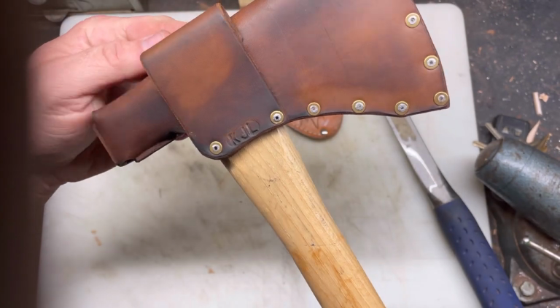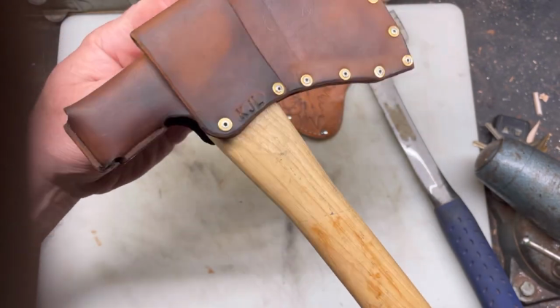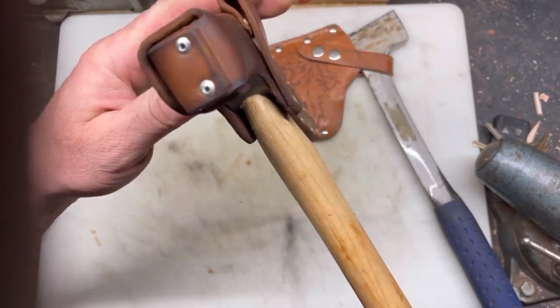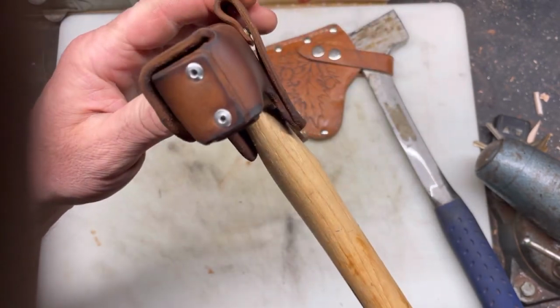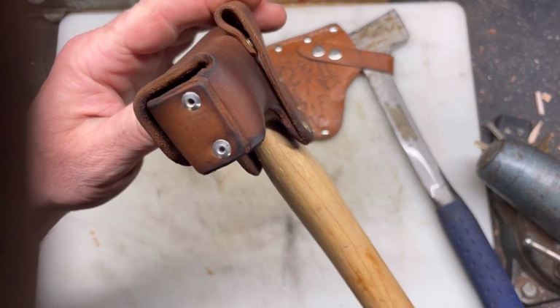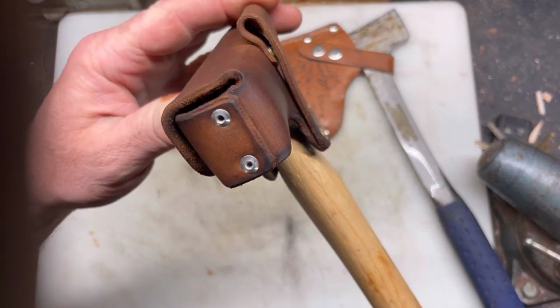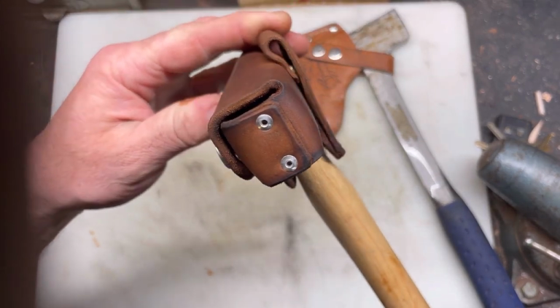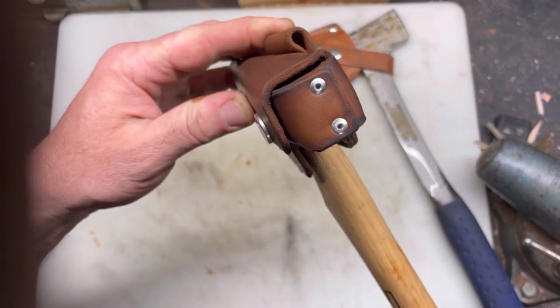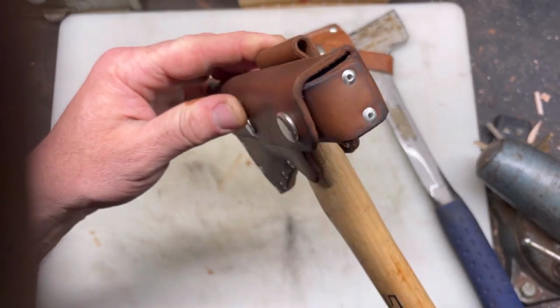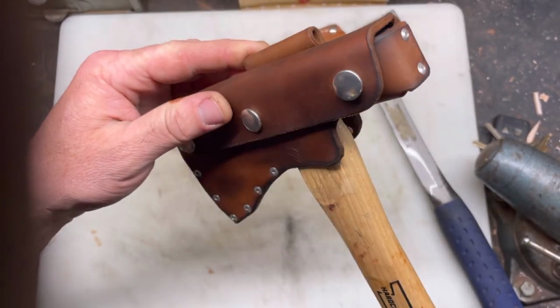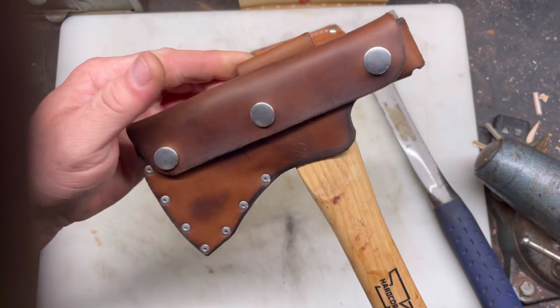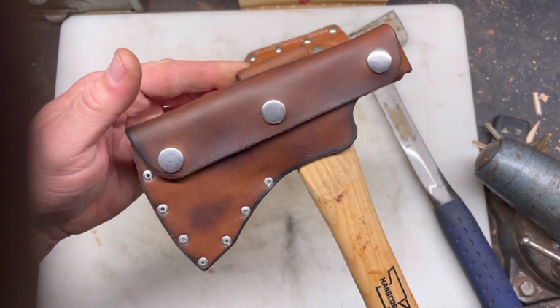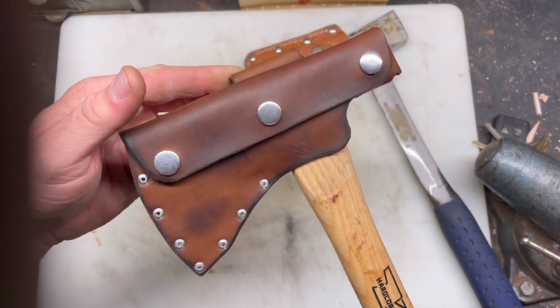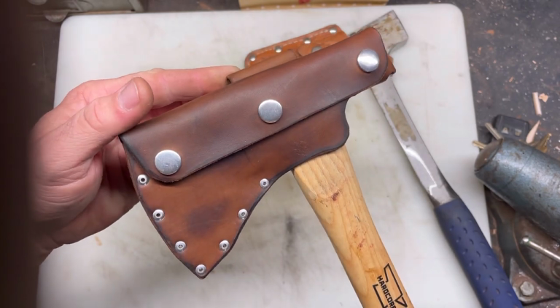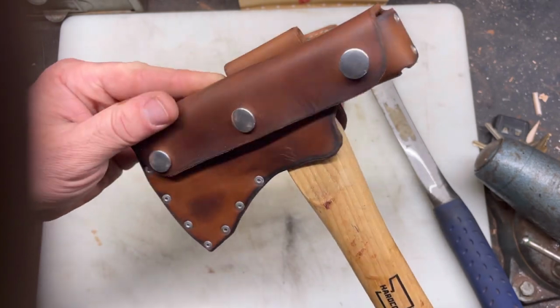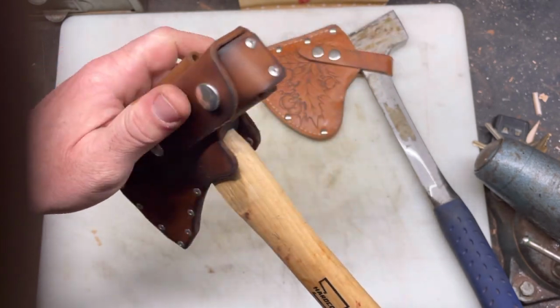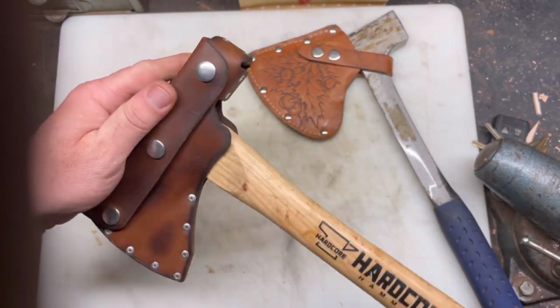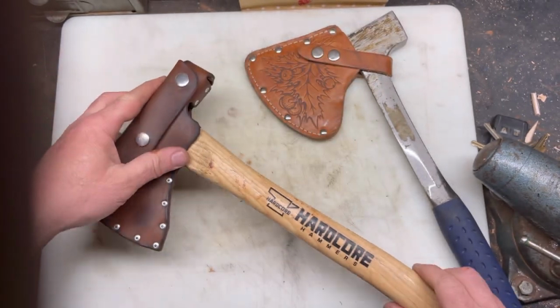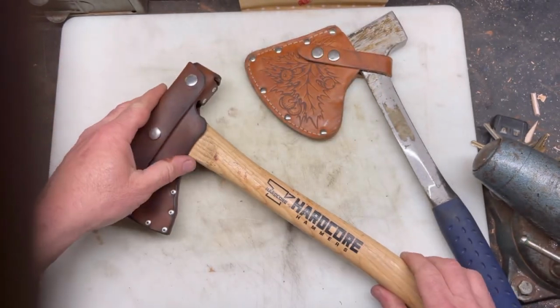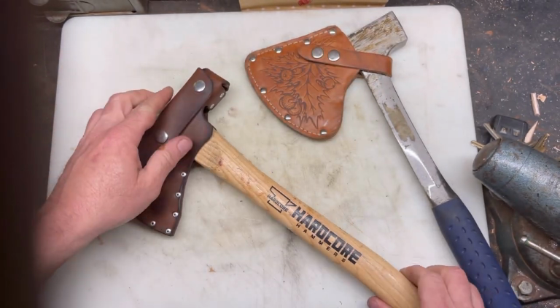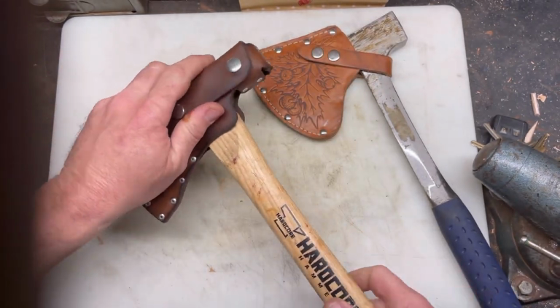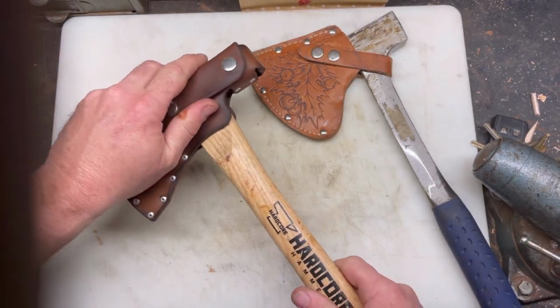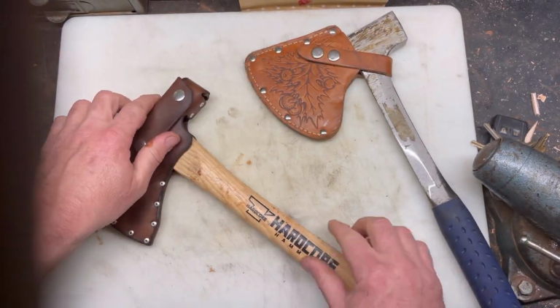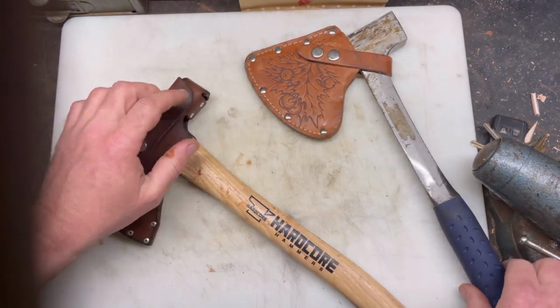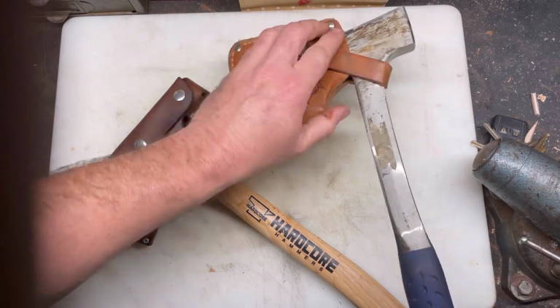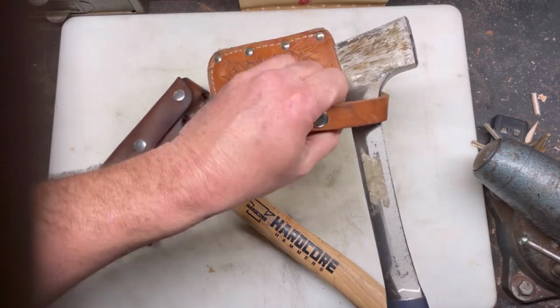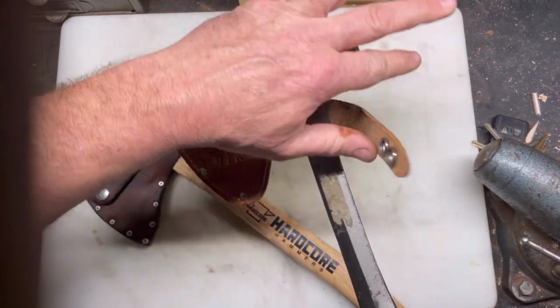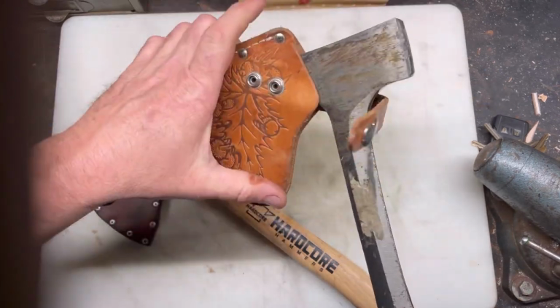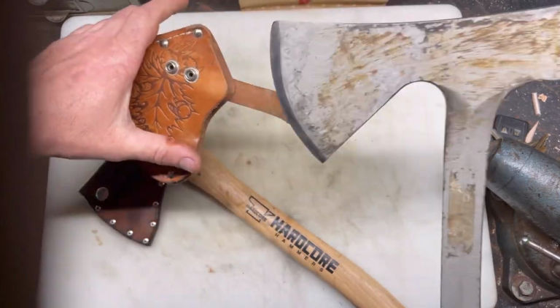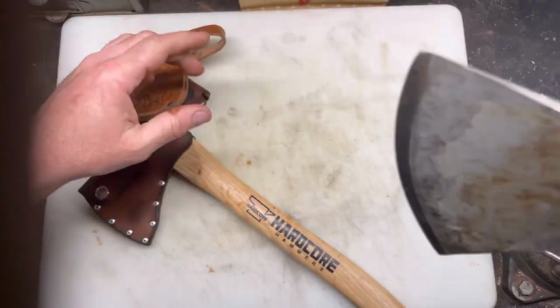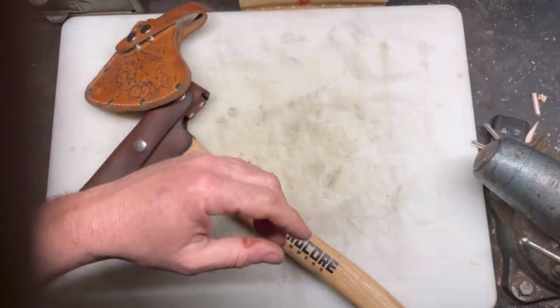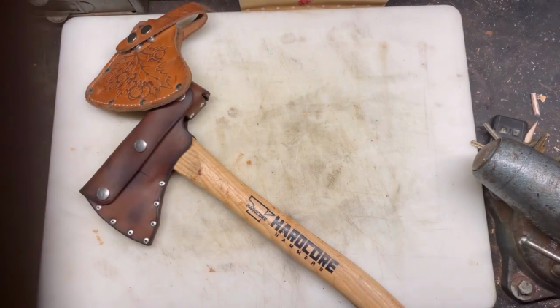I'm happy with the way it came out, especially because I didn't royally screw it up. Let me know what you think. I just sharpened both these things — this thing is wicked sharp.